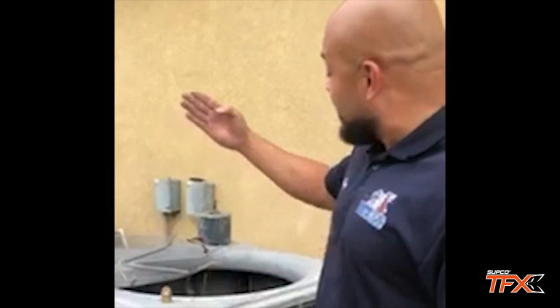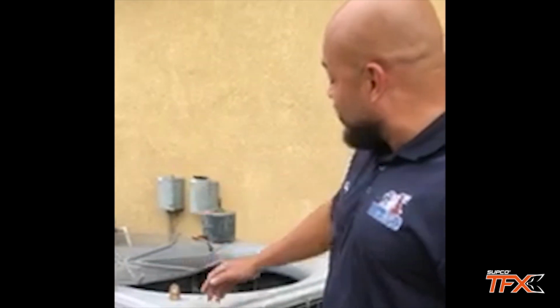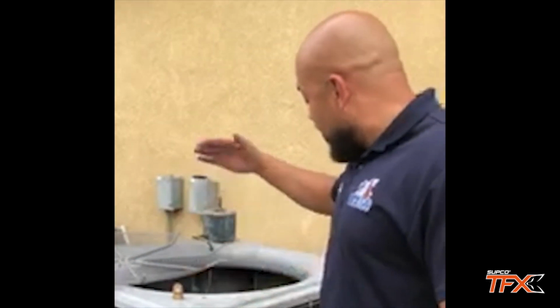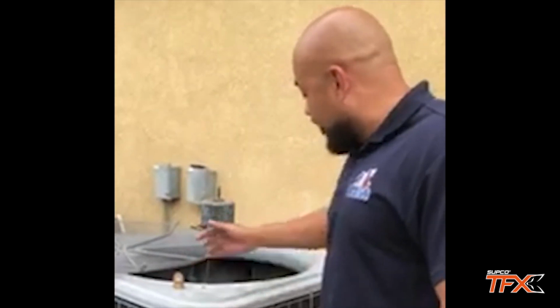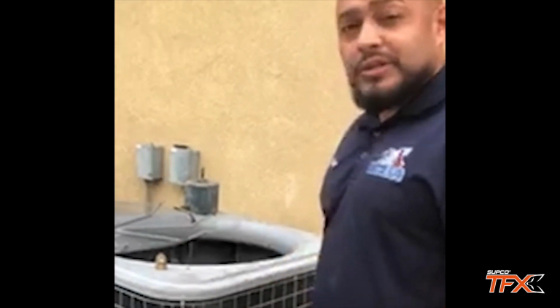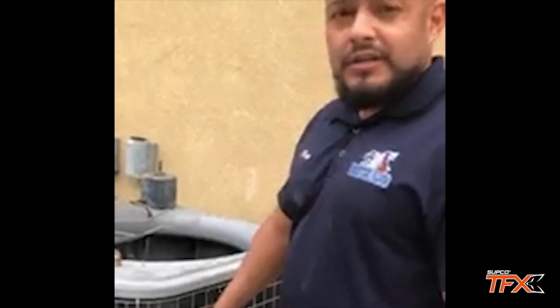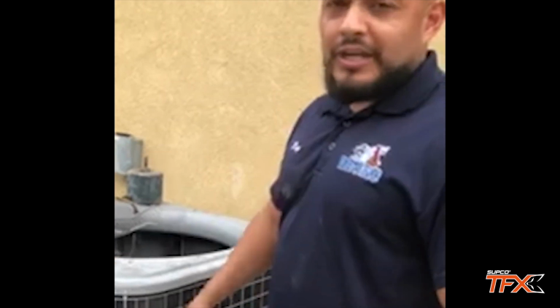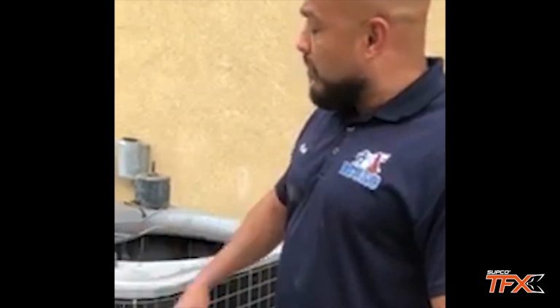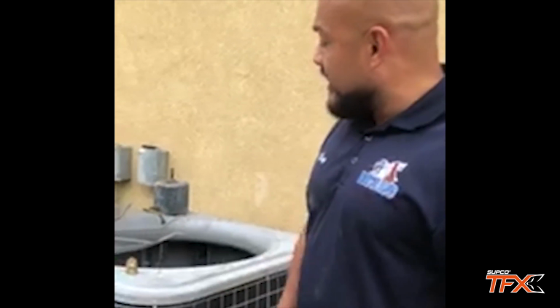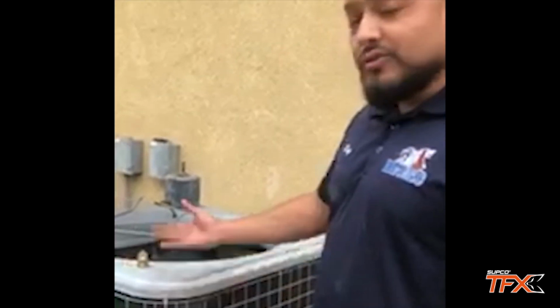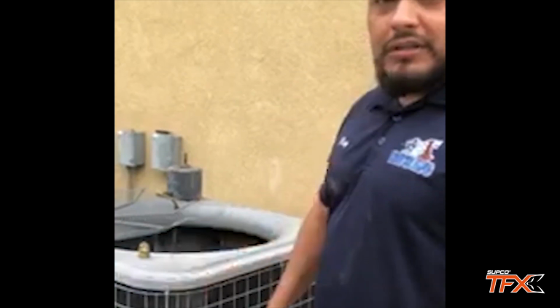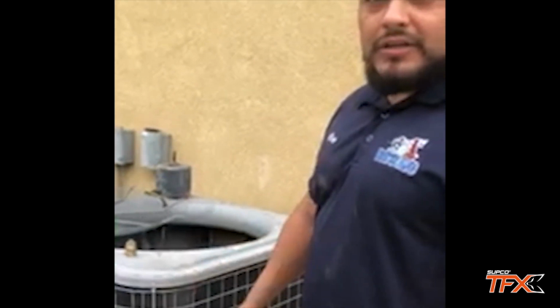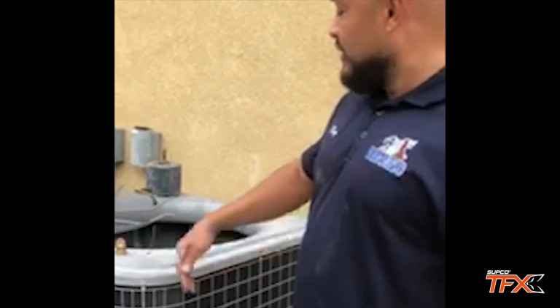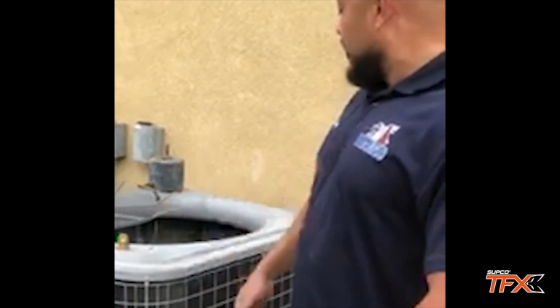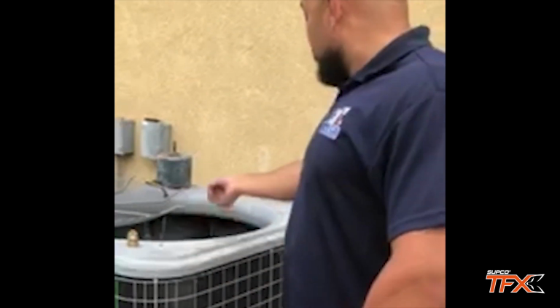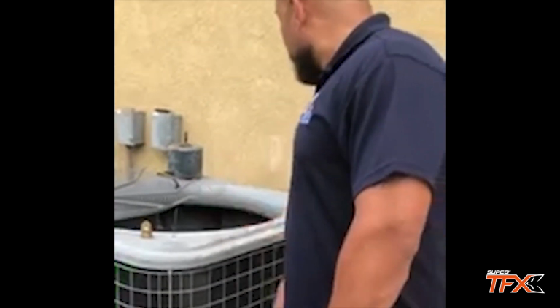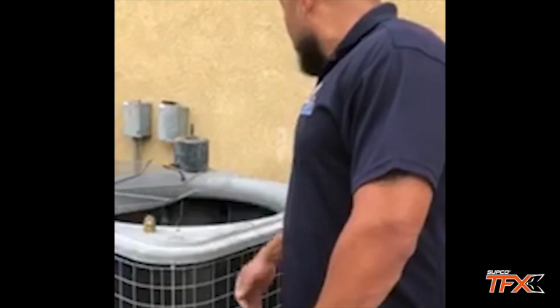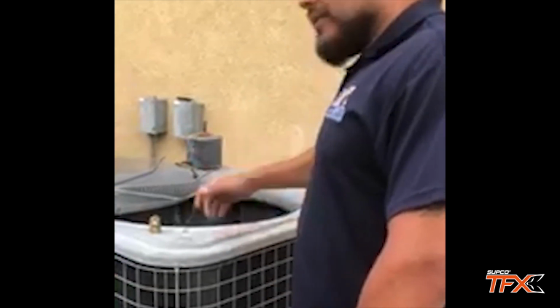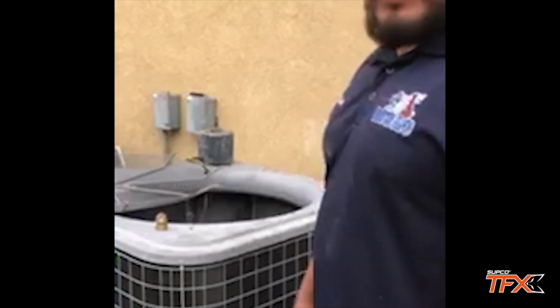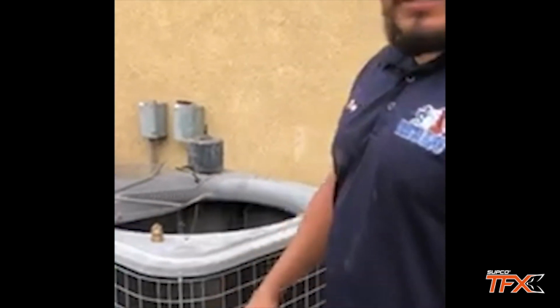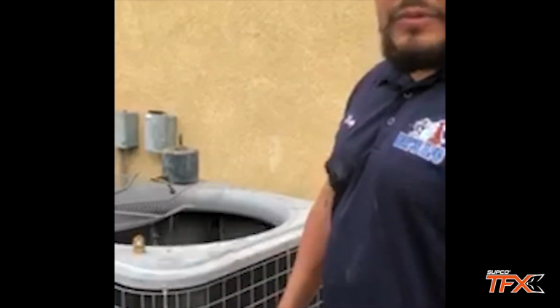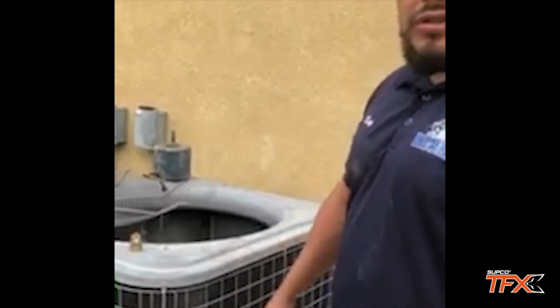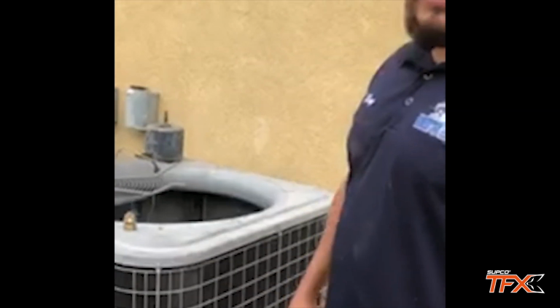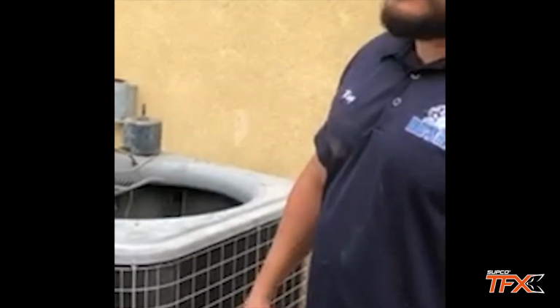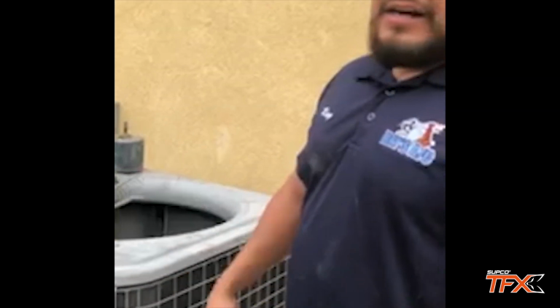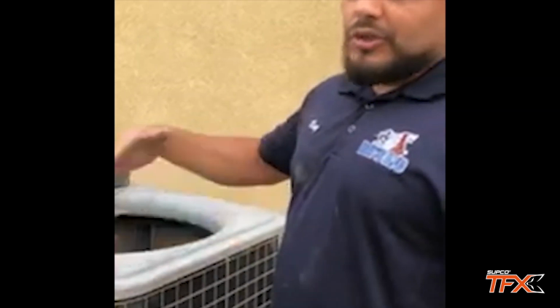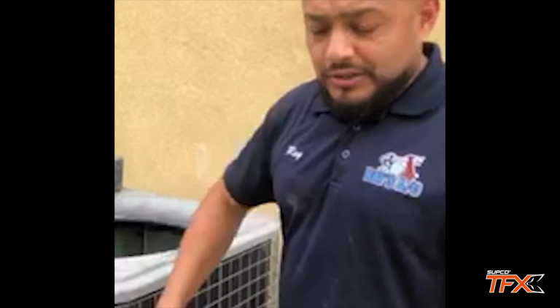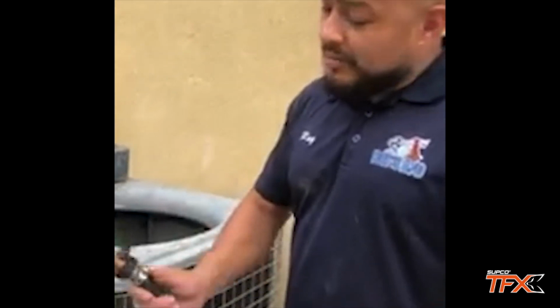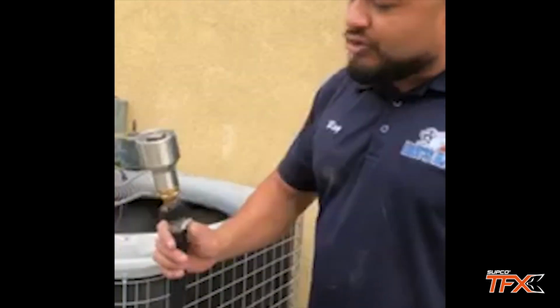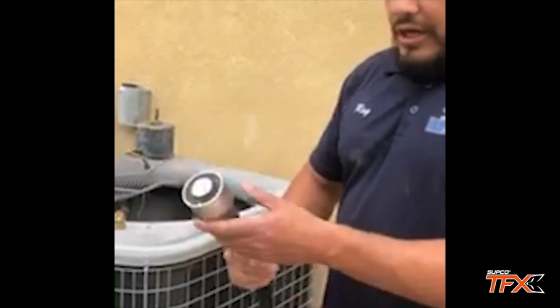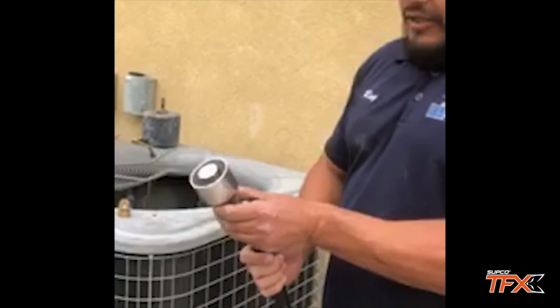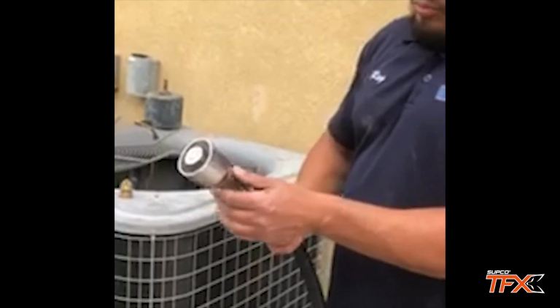So now I need to change the condenser fan motor and cool down the compressor, but you can't do both at the same time. Usually I'd grab a hose and wait about 10 to 15 minutes standing in the hot sun holding it.